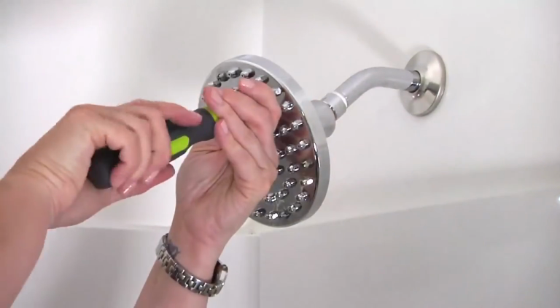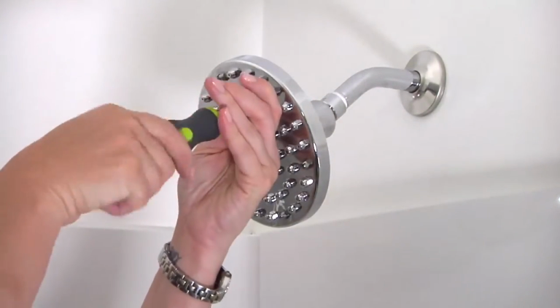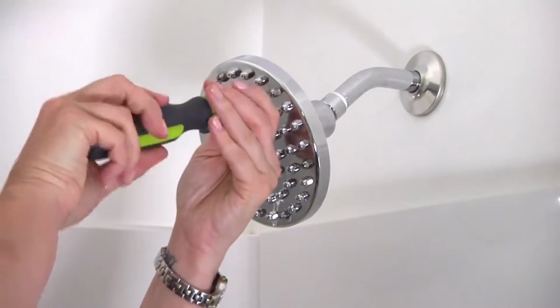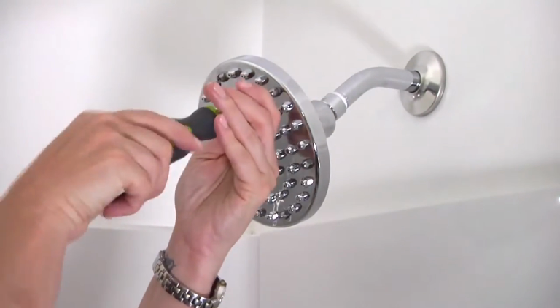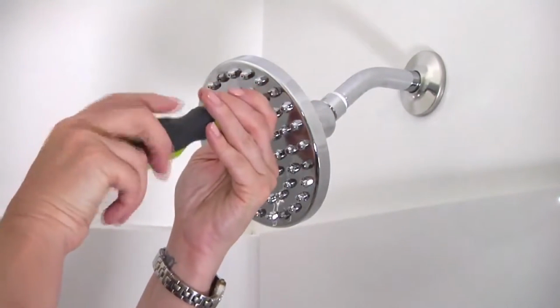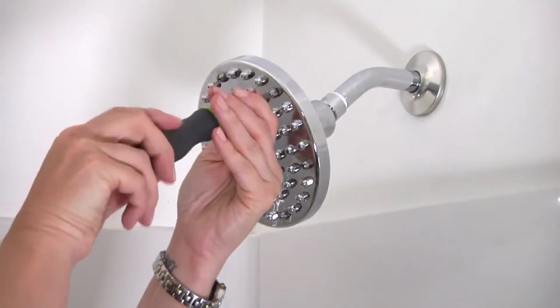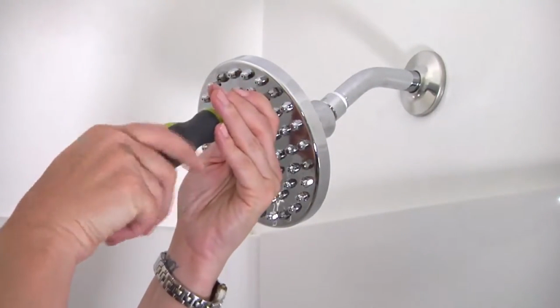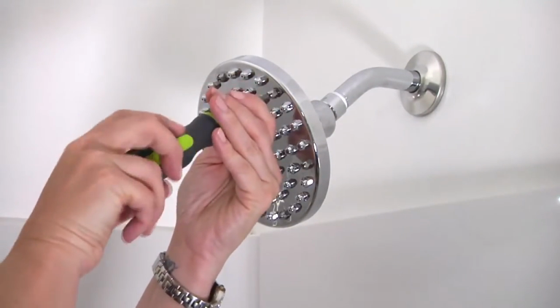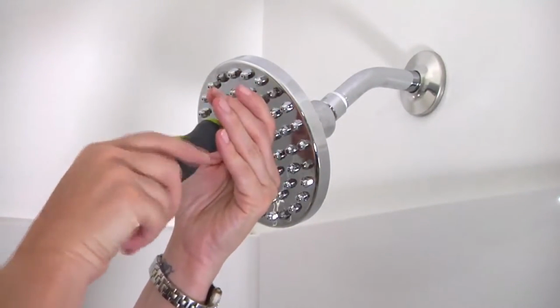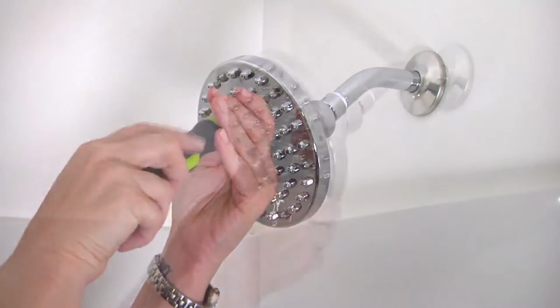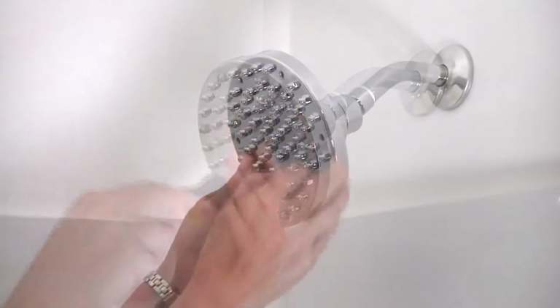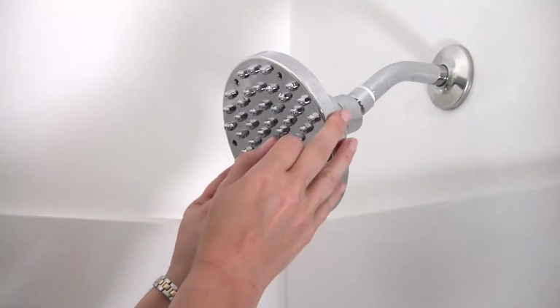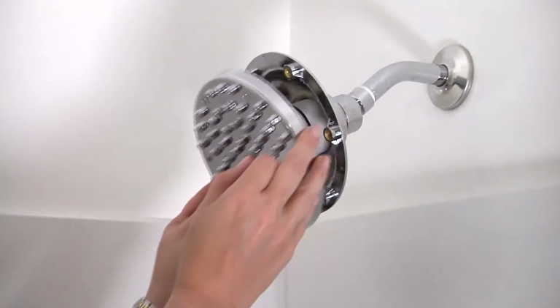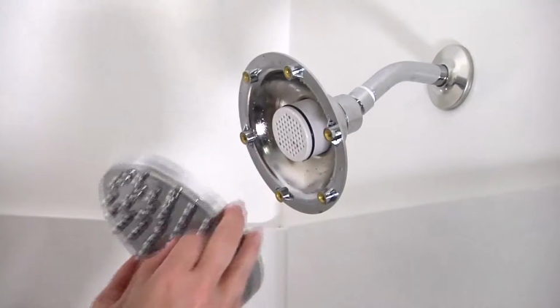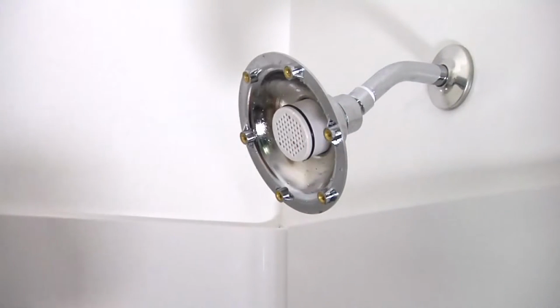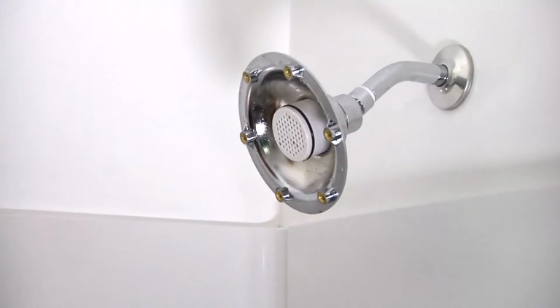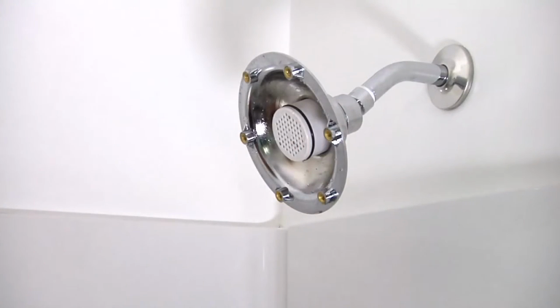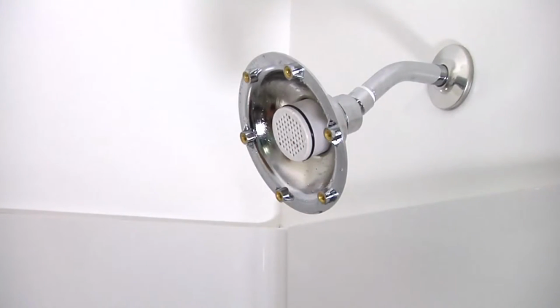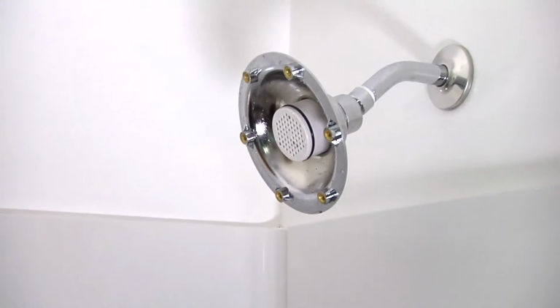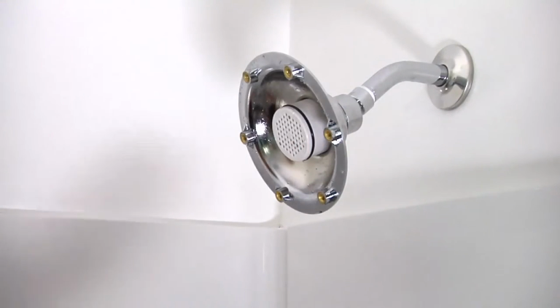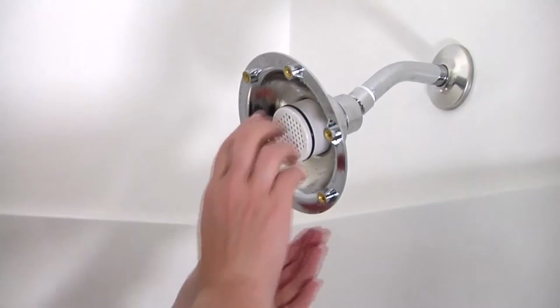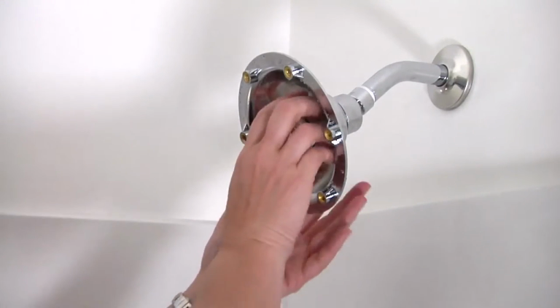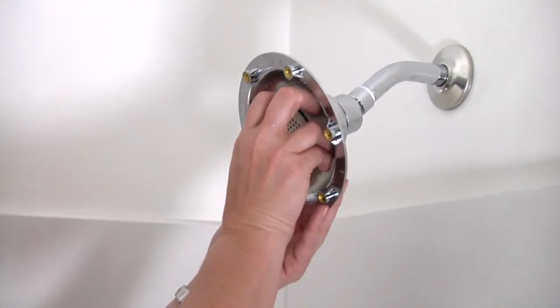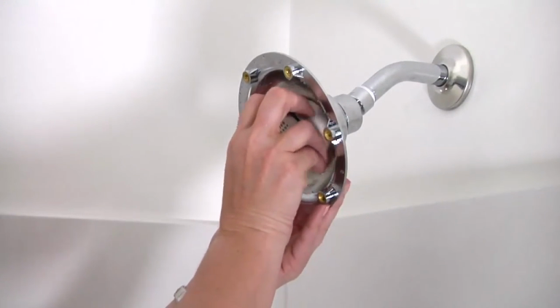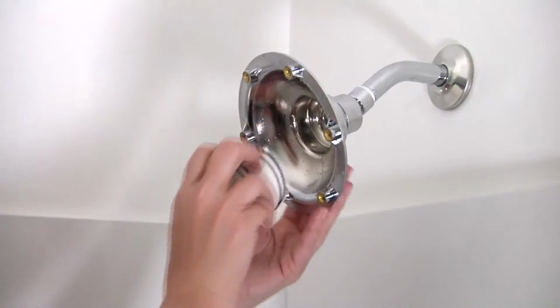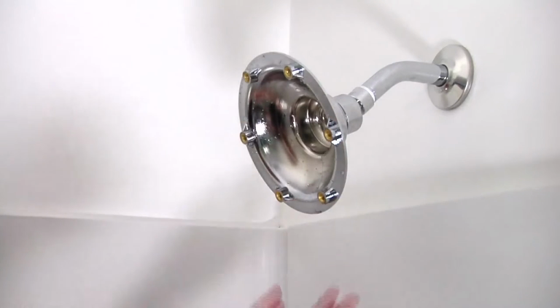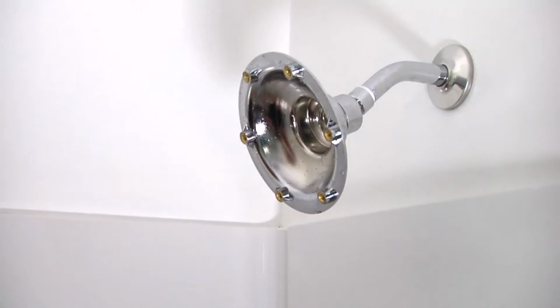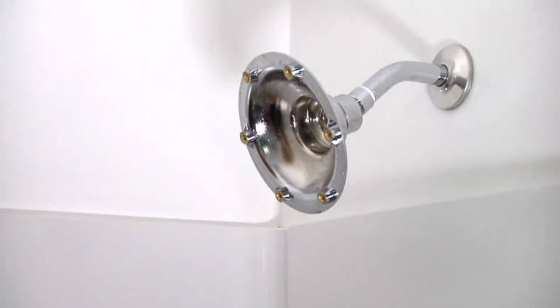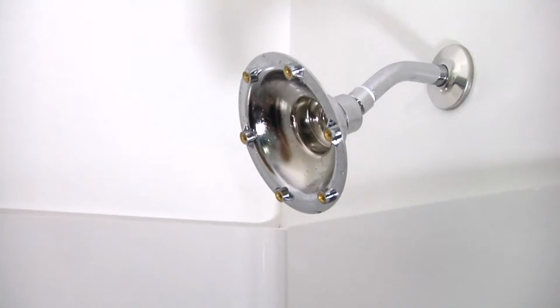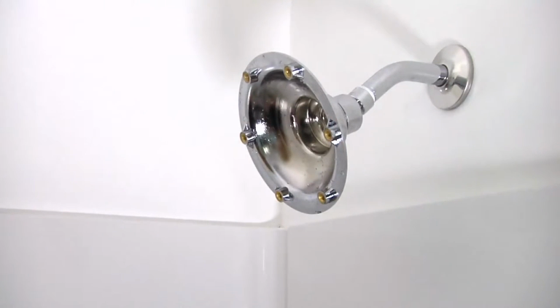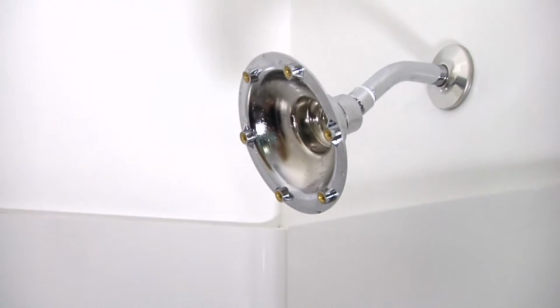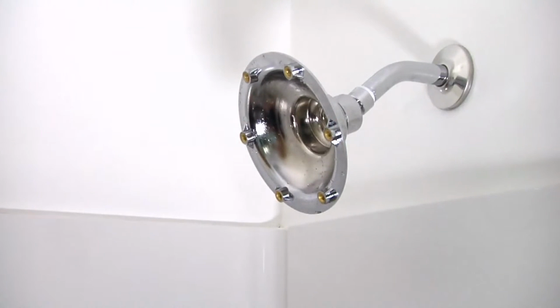Remove the faceplate from the showerhead by unscrewing the screws with a Phillips screwdriver and set the faceplate aside. Grasp the replacement cartridge and pull up and to the side to remove and discard.